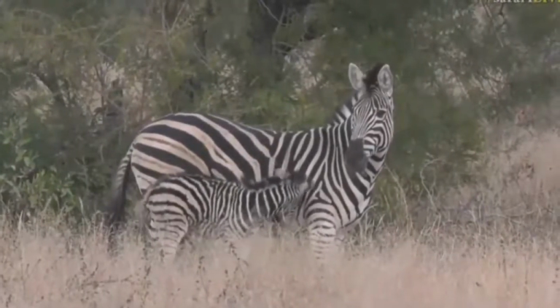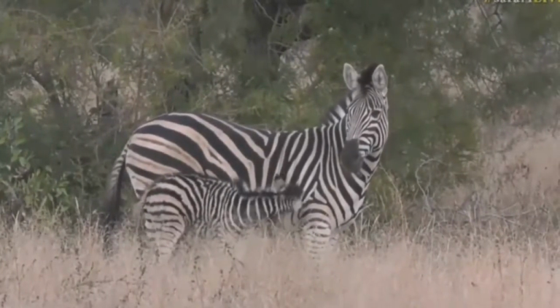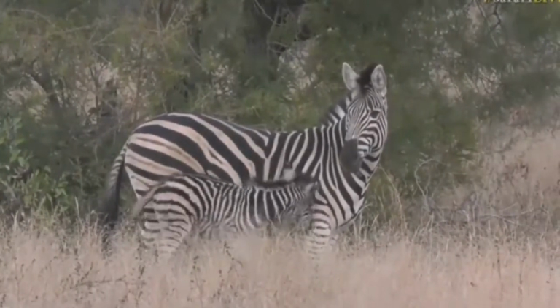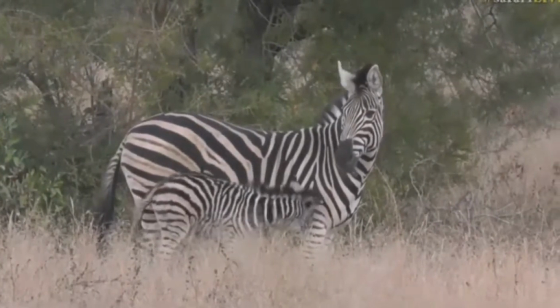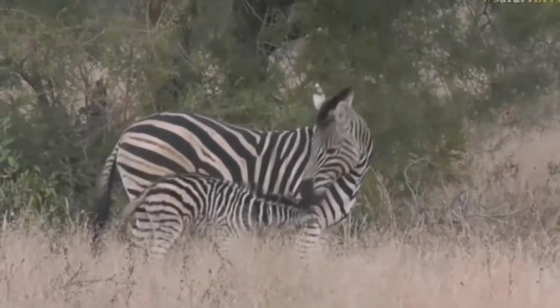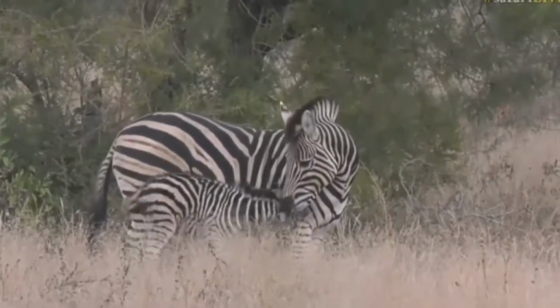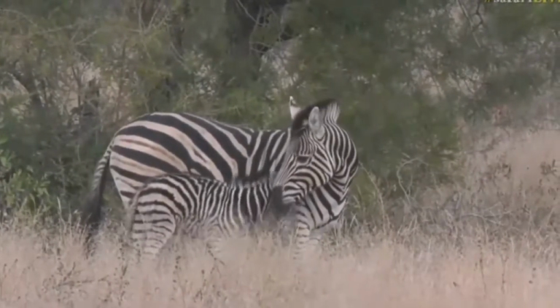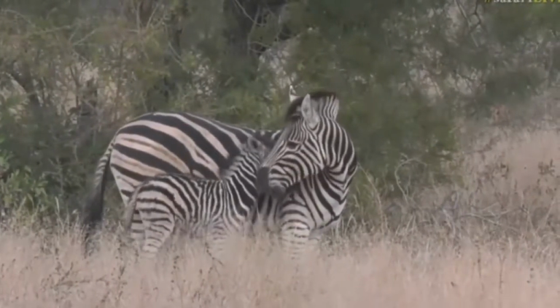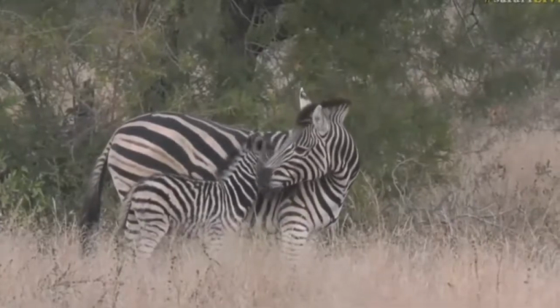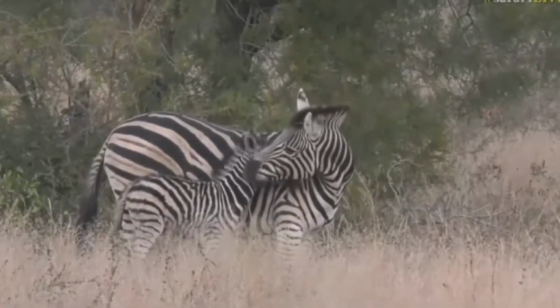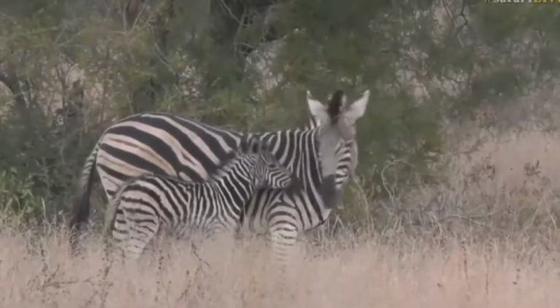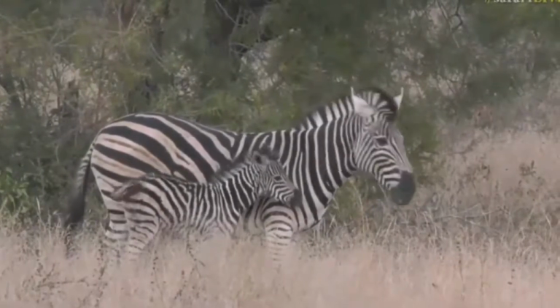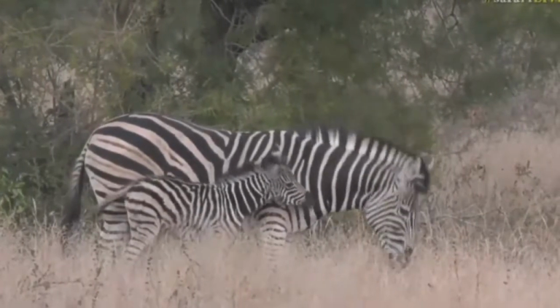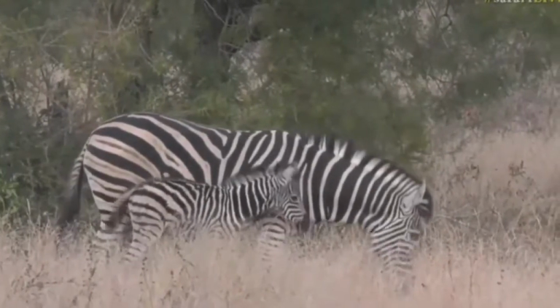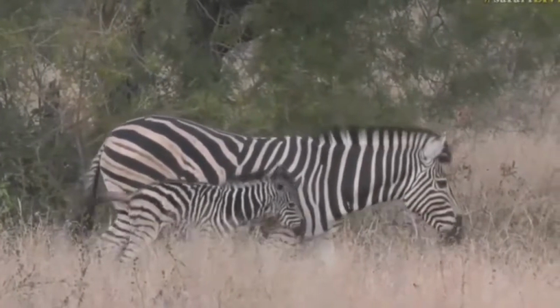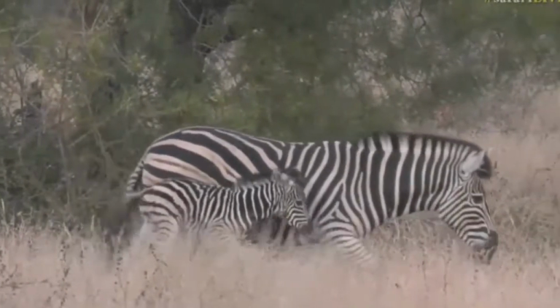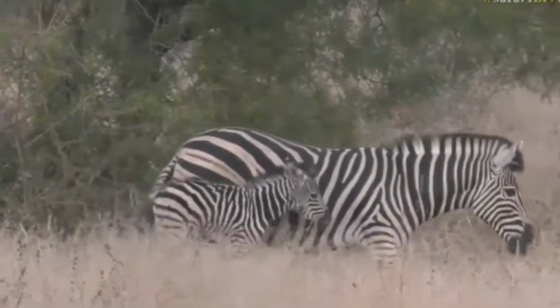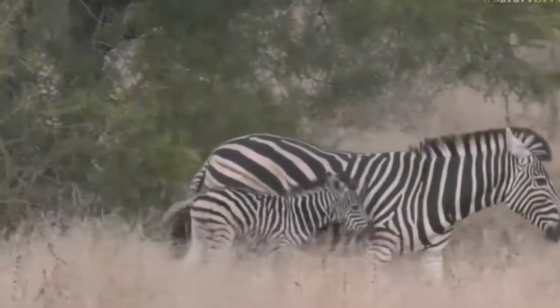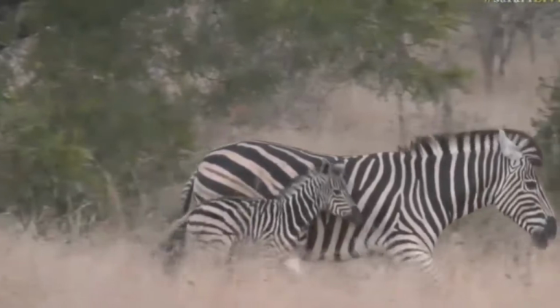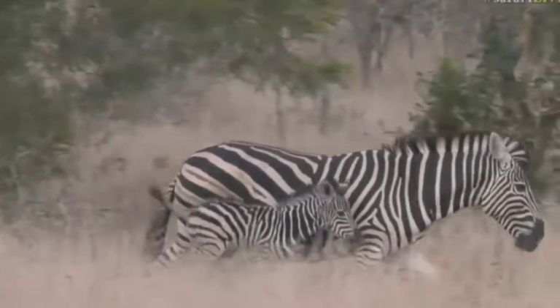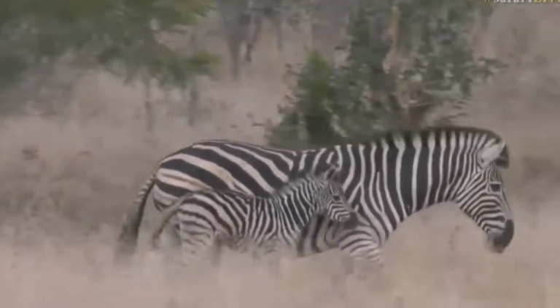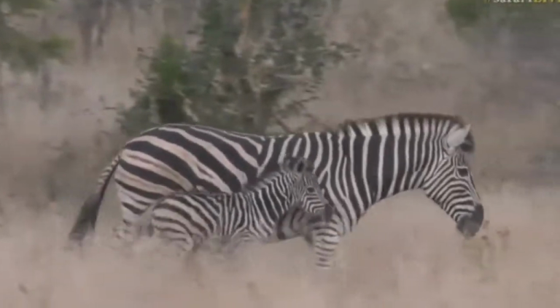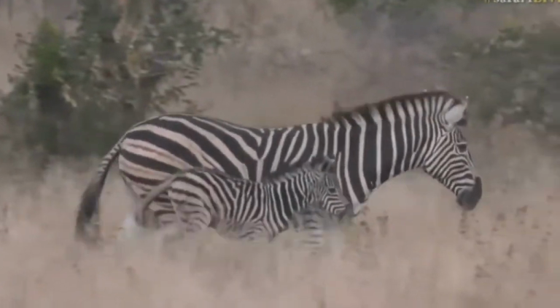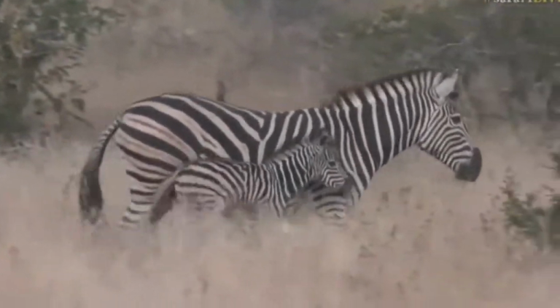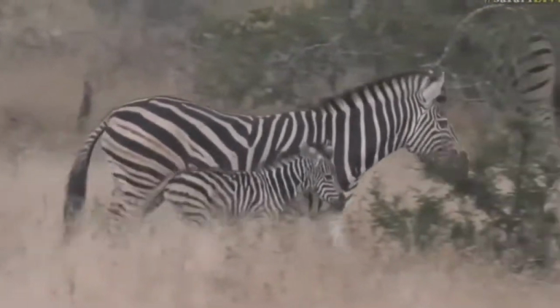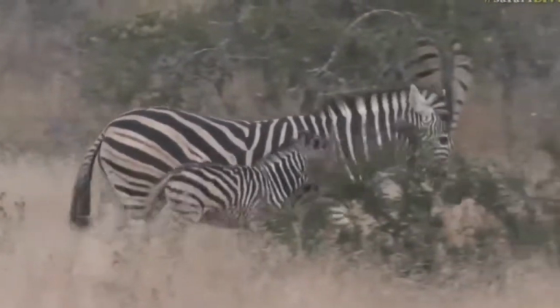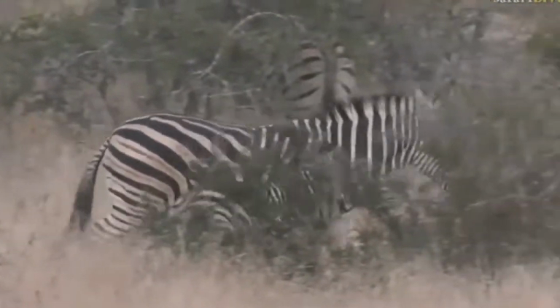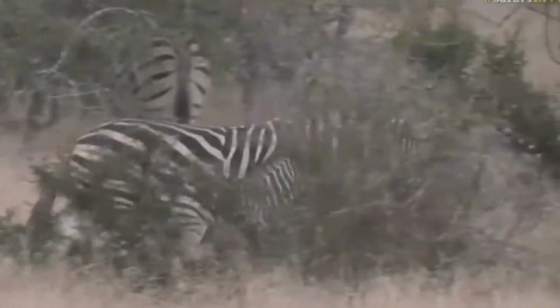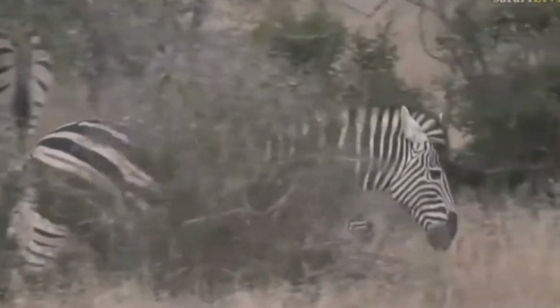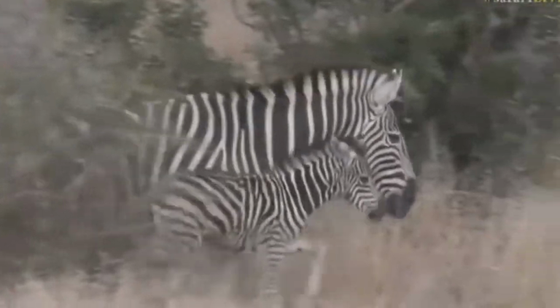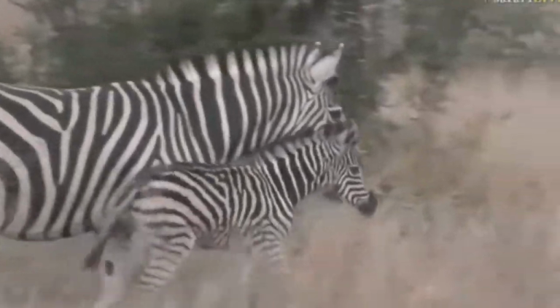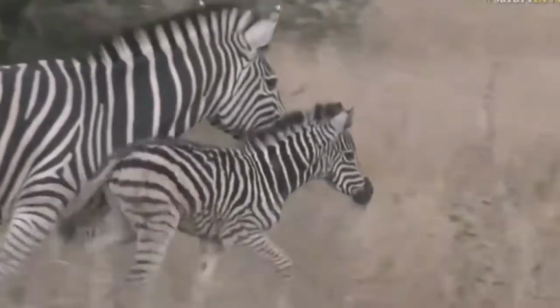Our little one is being as cute as can be. It tried to run around just now and fell over completely, and now it's just bonding with mom. Look at how it's rubbing up, just getting that affirmation that that is mother, making sure it gets to know its mom very well.